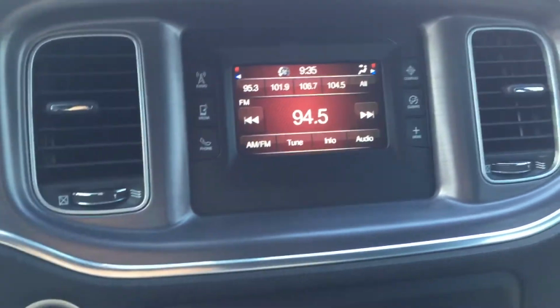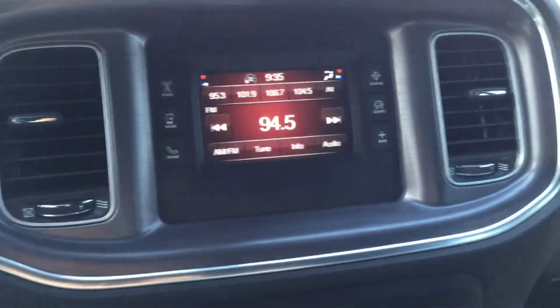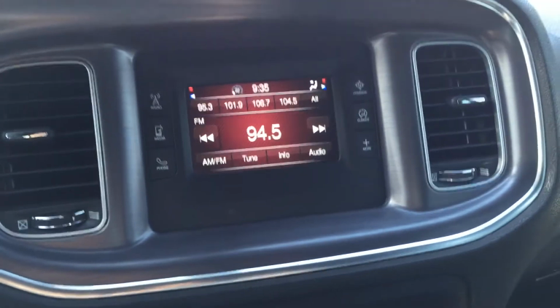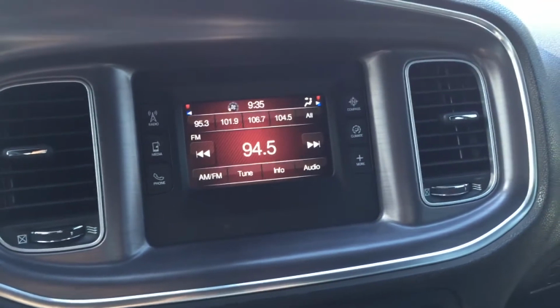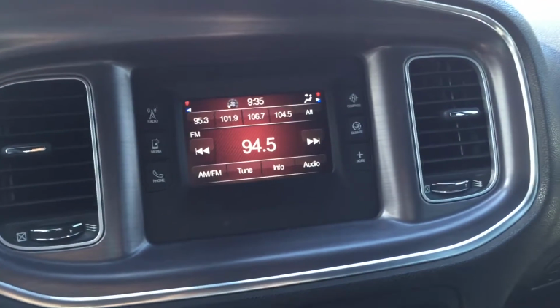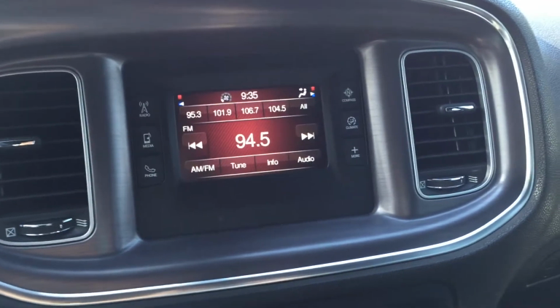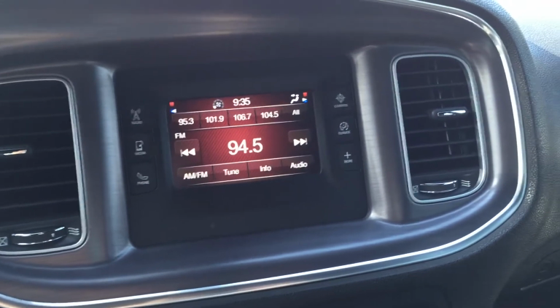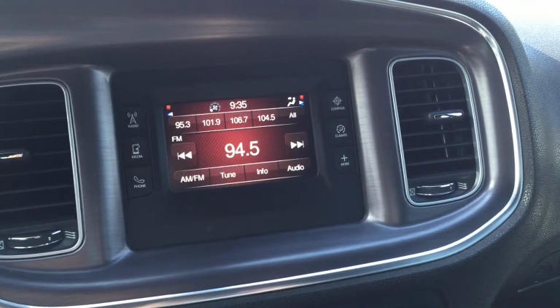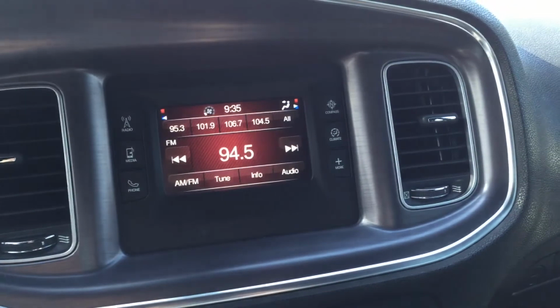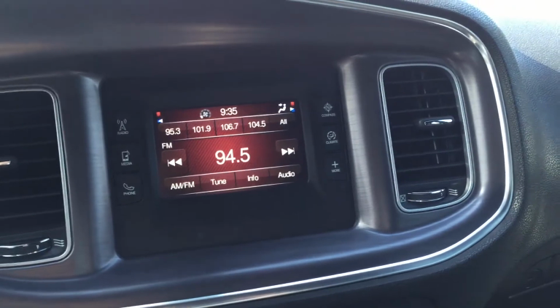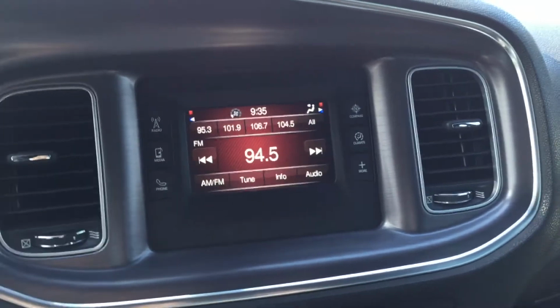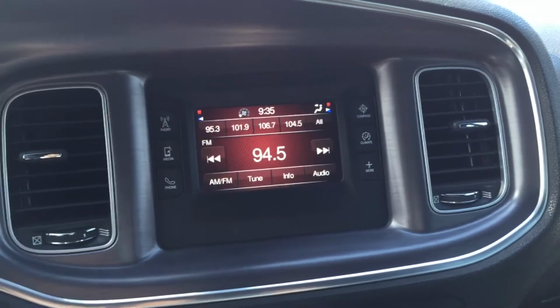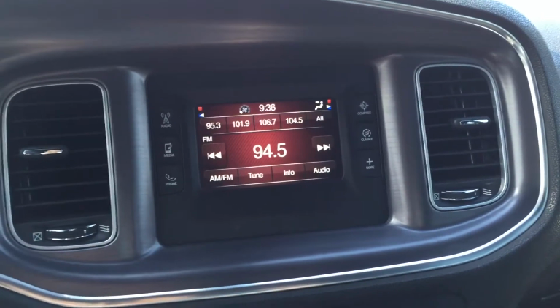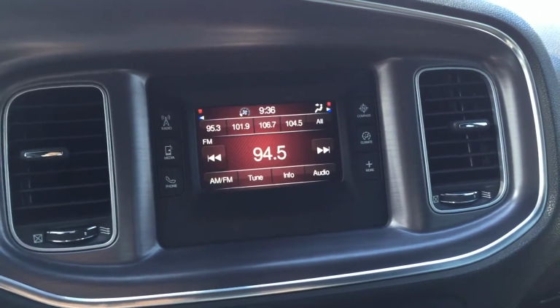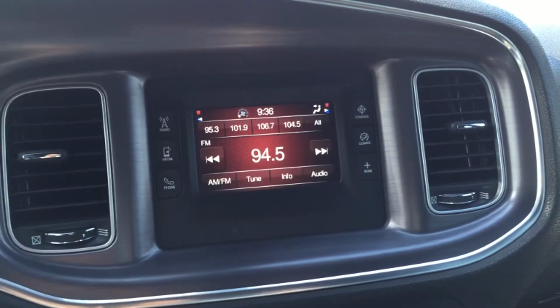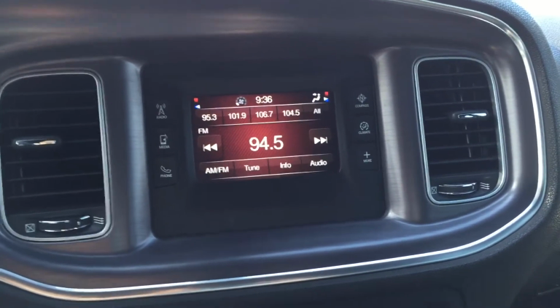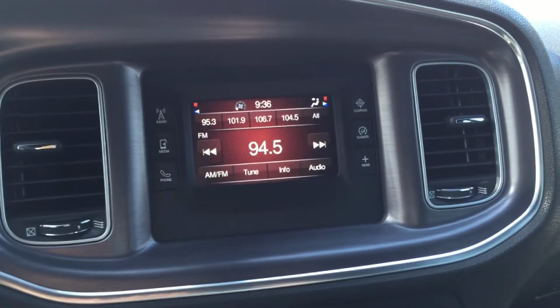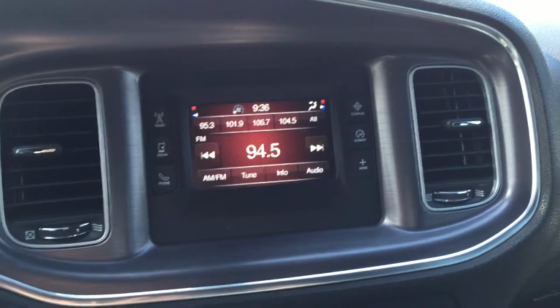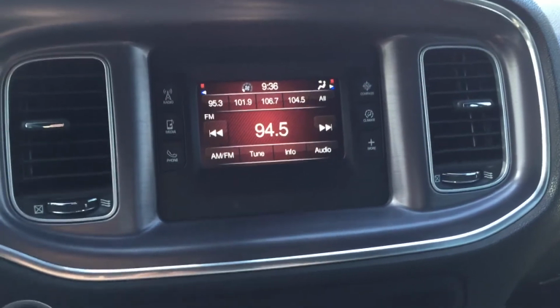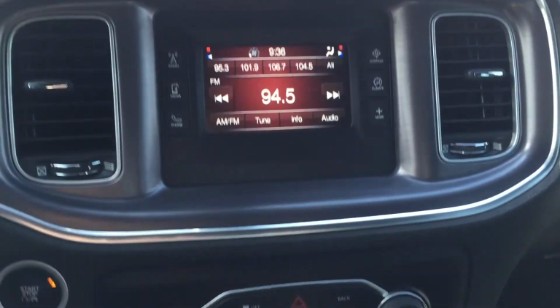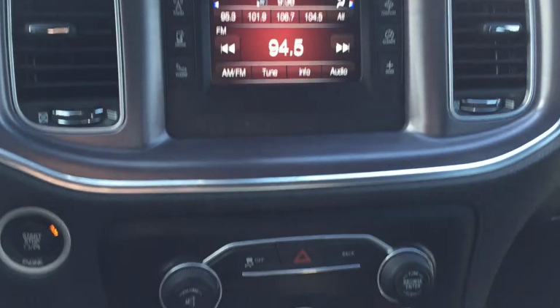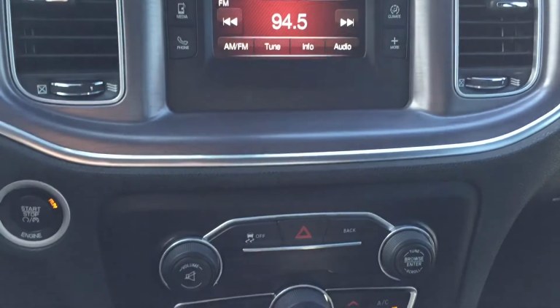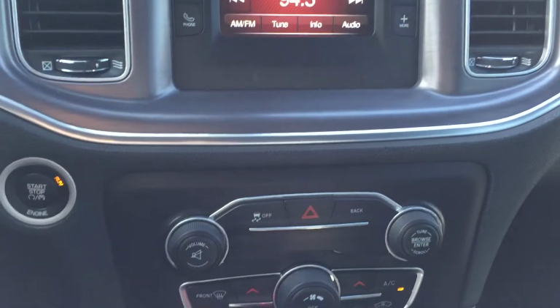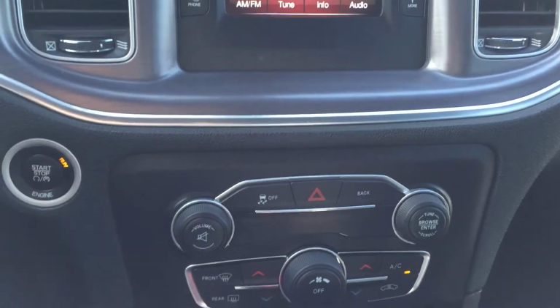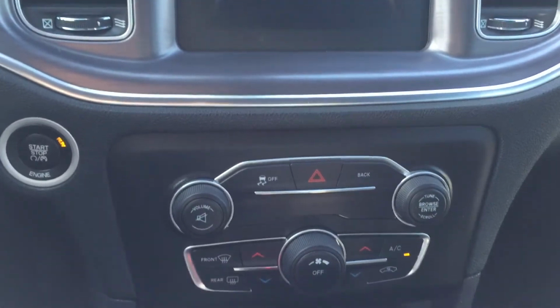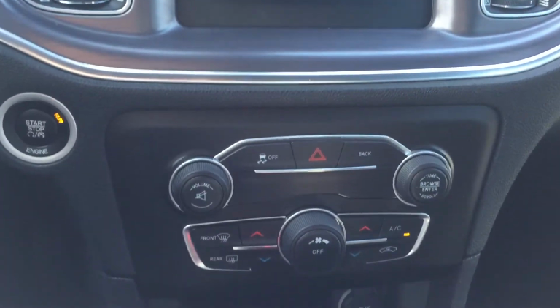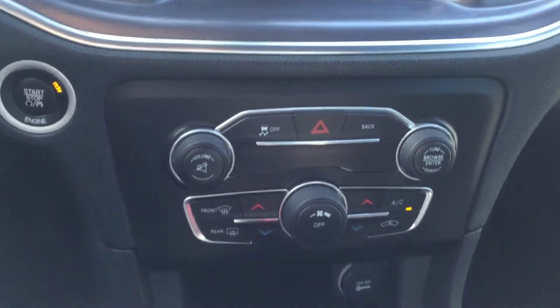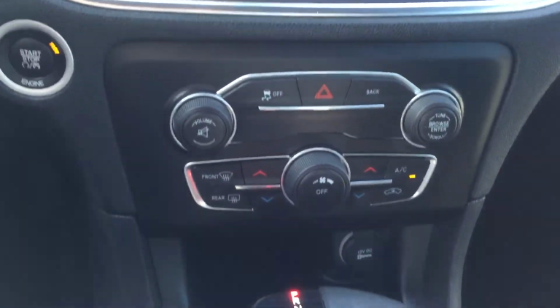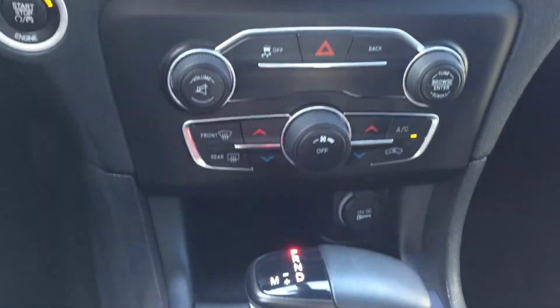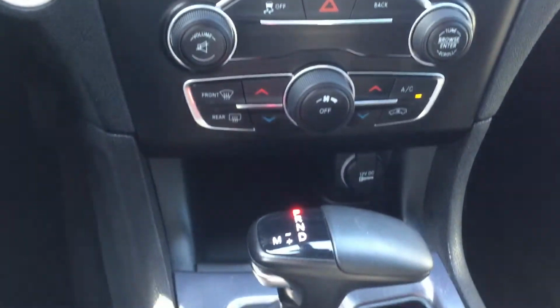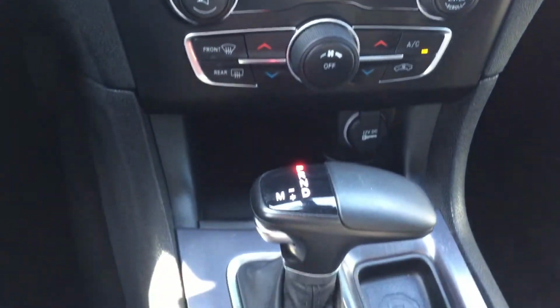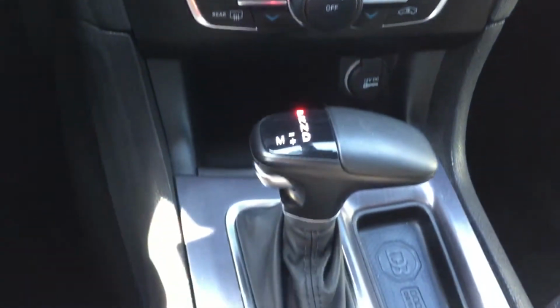You also have your infotainment center here. This one does have FM and AM. You also have Bluetooth connectivity, climate control settings here, and automatic transmission.